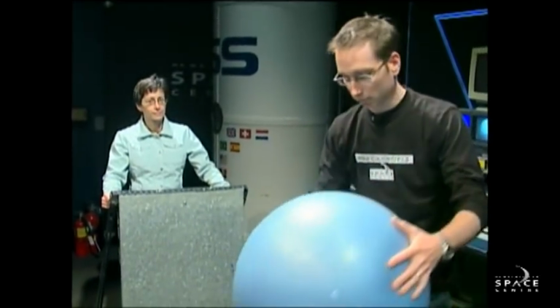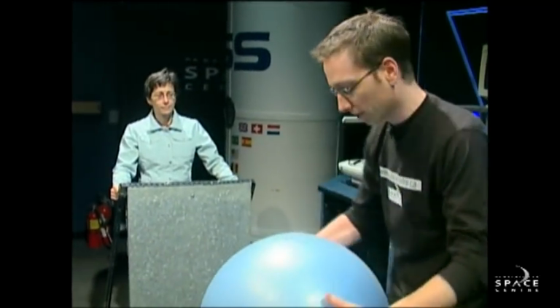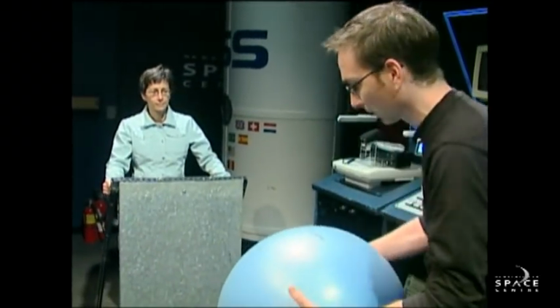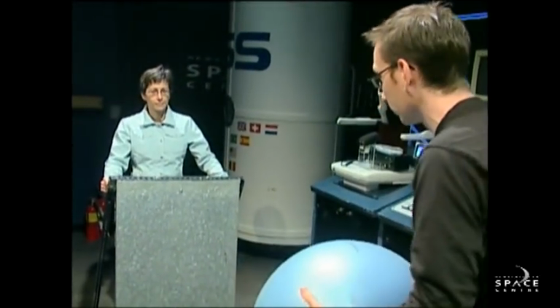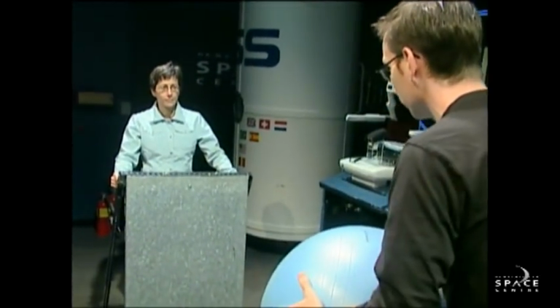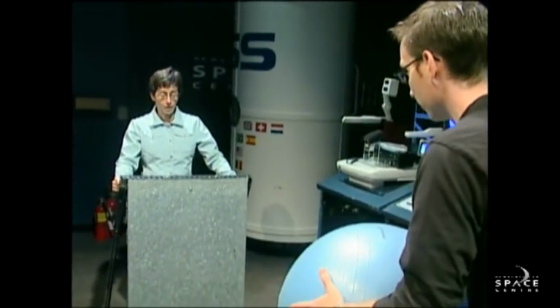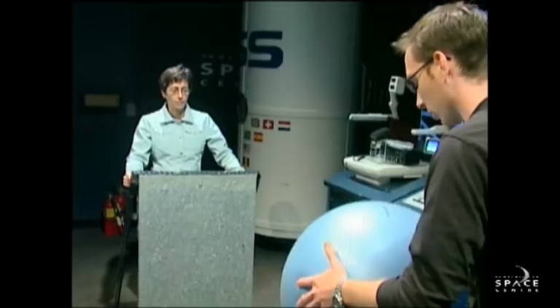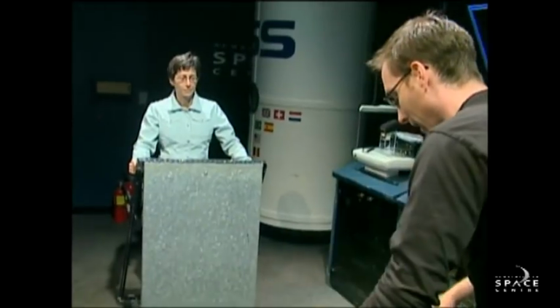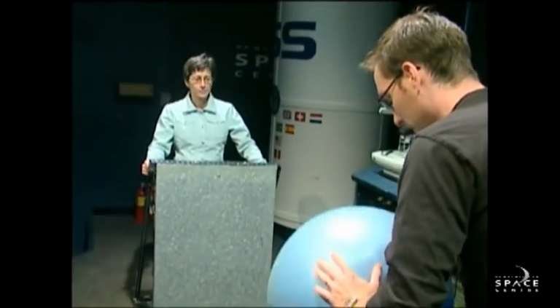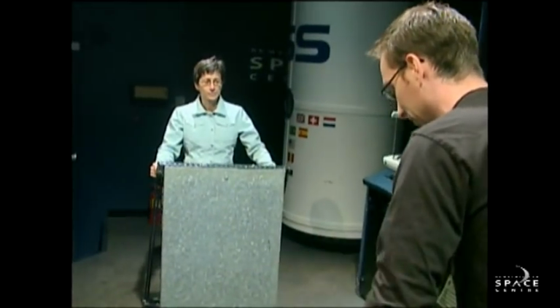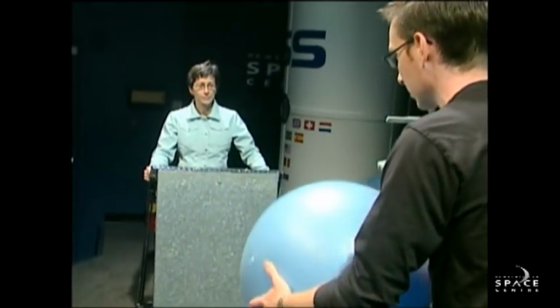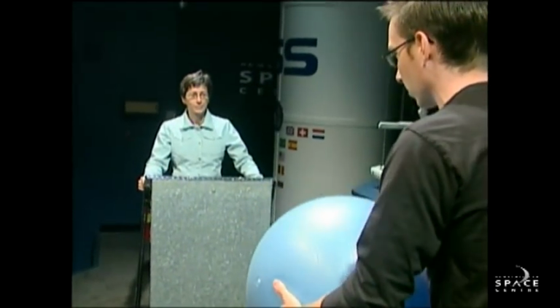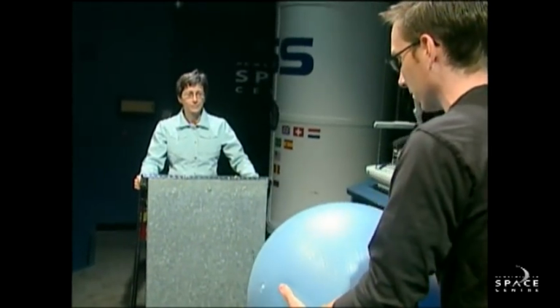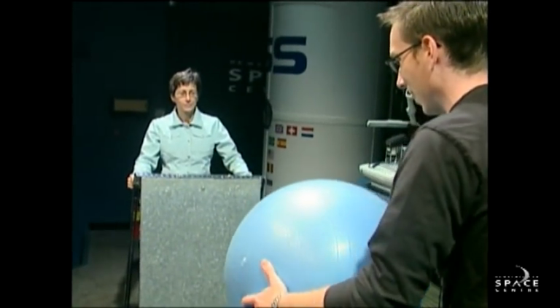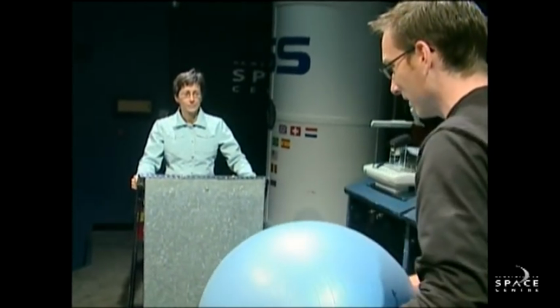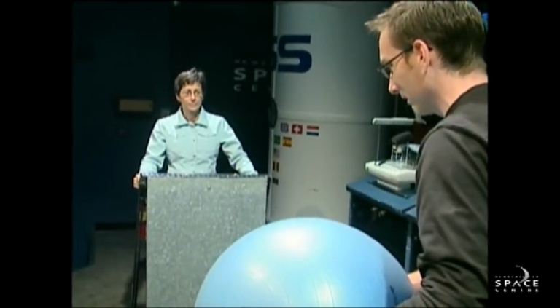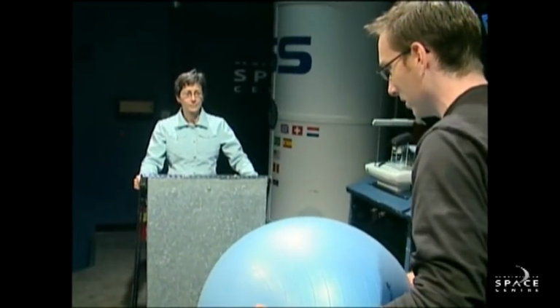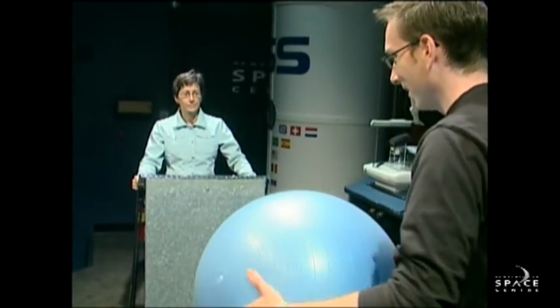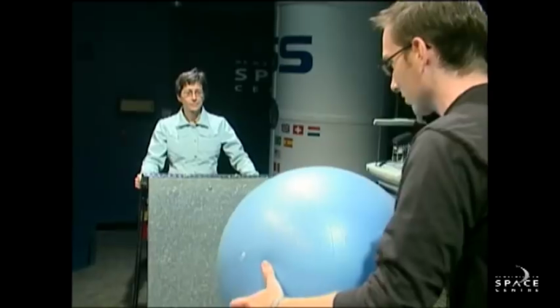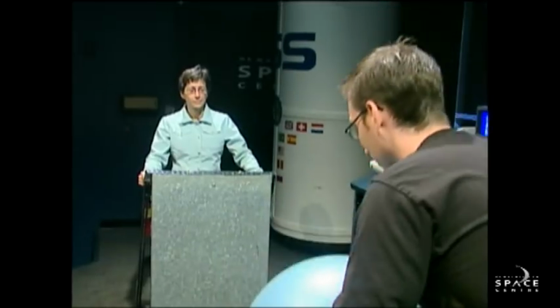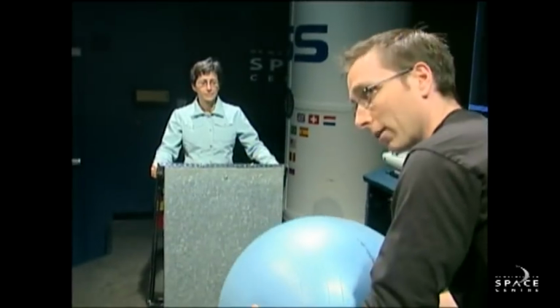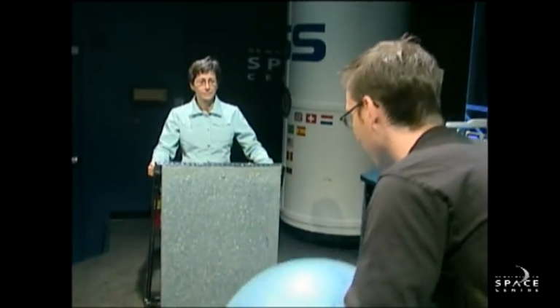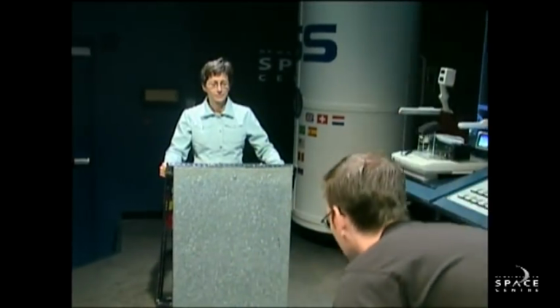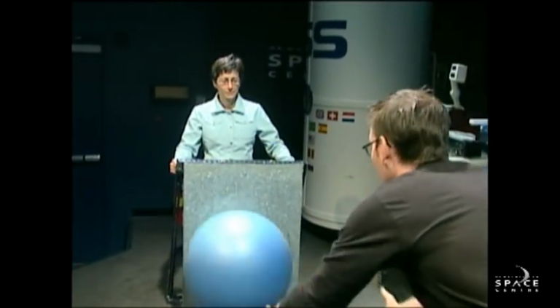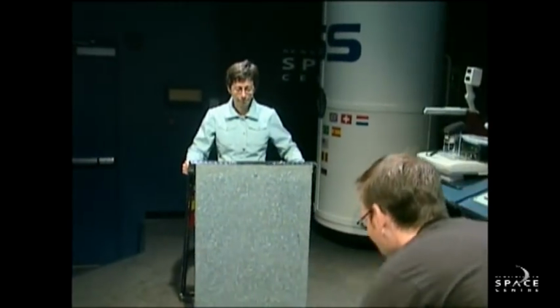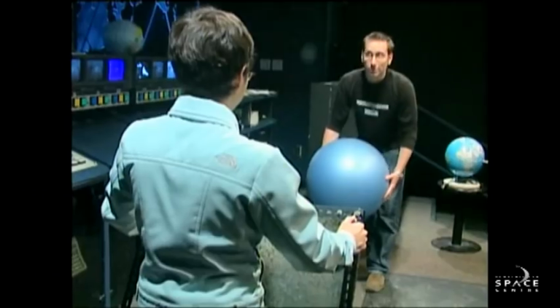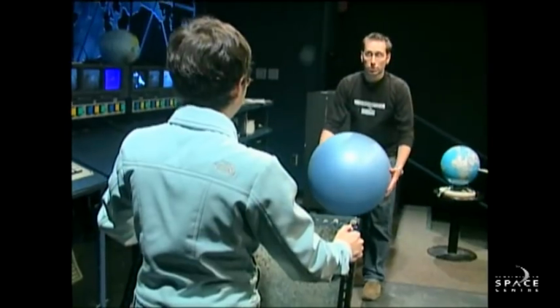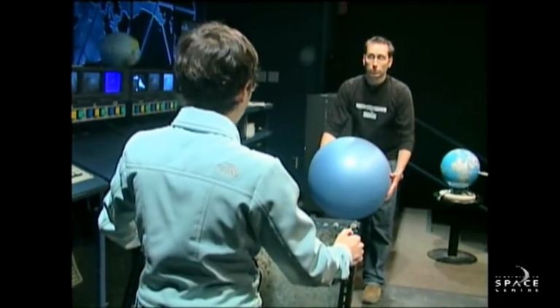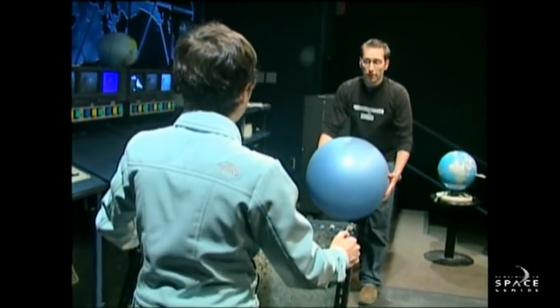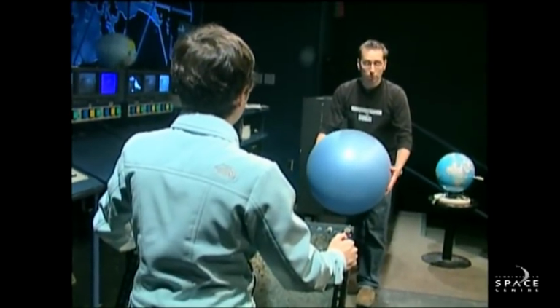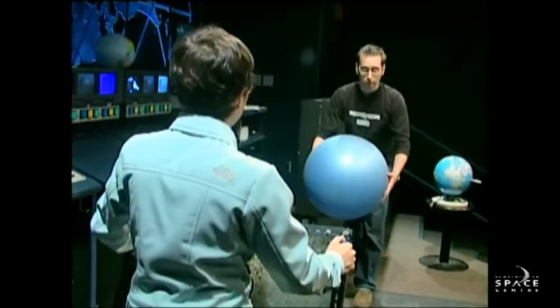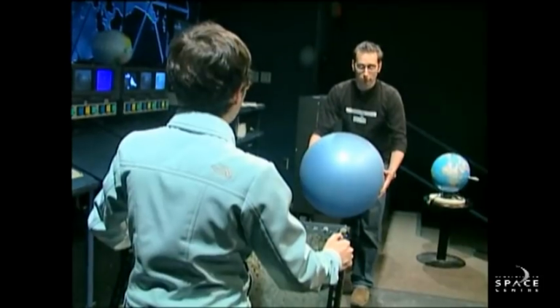Very, very simple. Lisa, you ready? I'm ready. Okay — I'm going to be the sun. Lisa's on our solar sail, and I am a sunlight beam hitting that solar sail. Watch what happens. Did you move? I did. Not a lot, no.